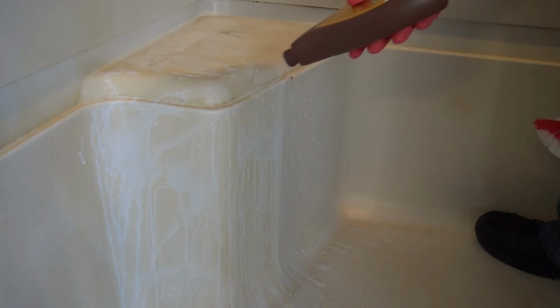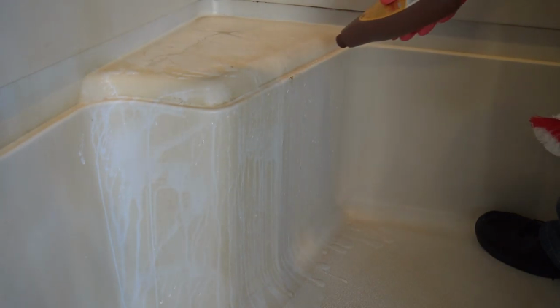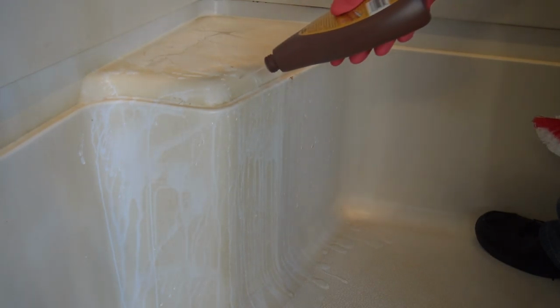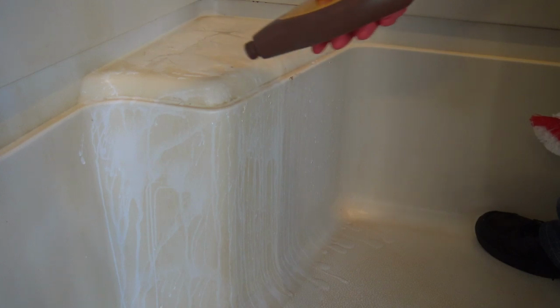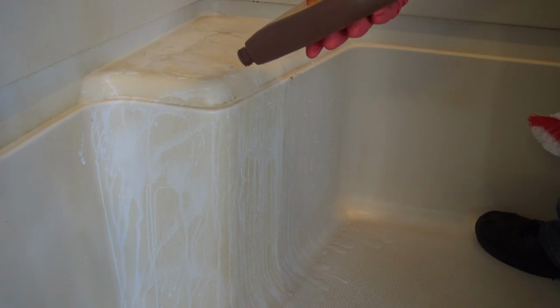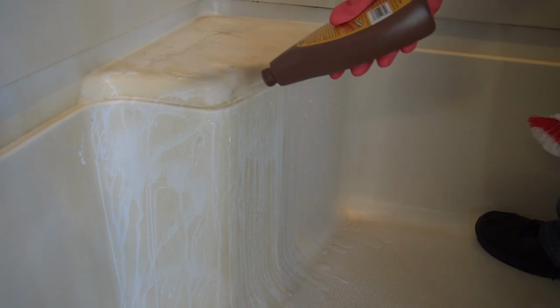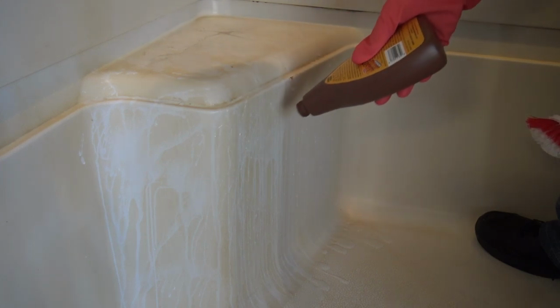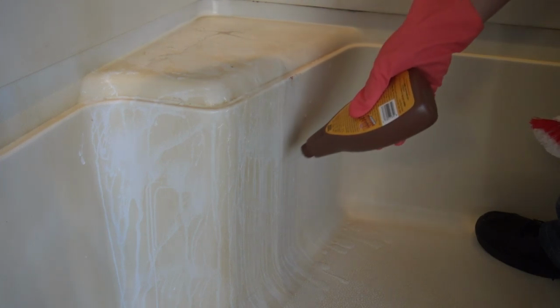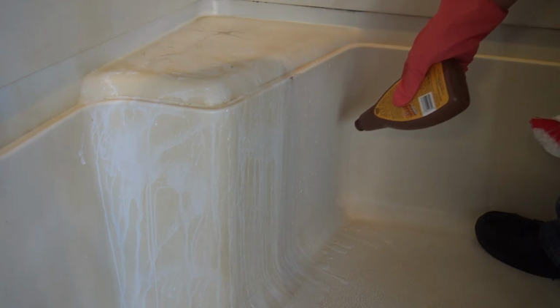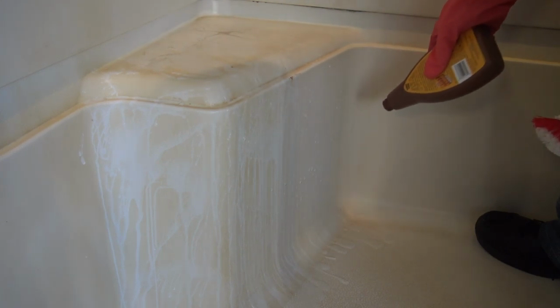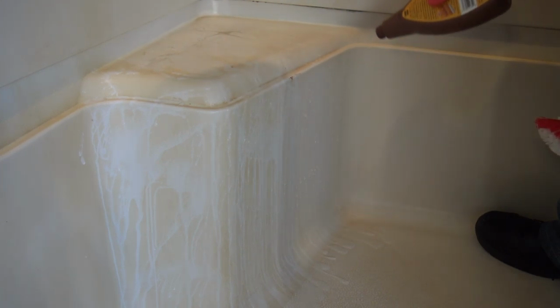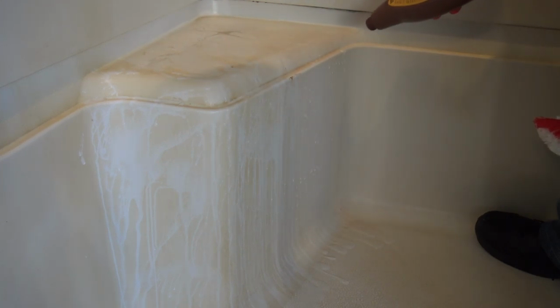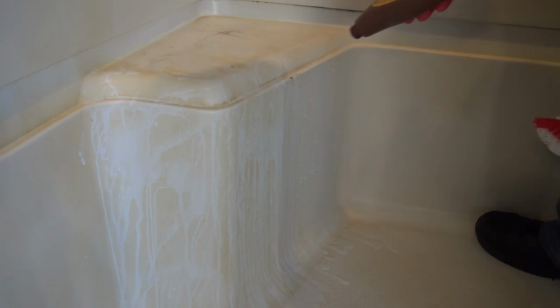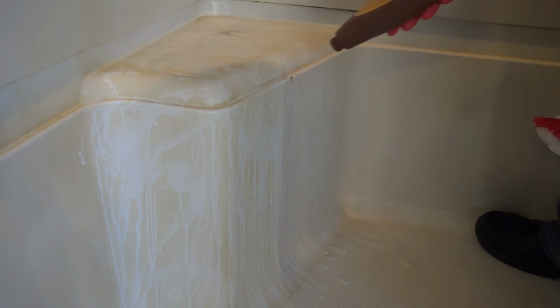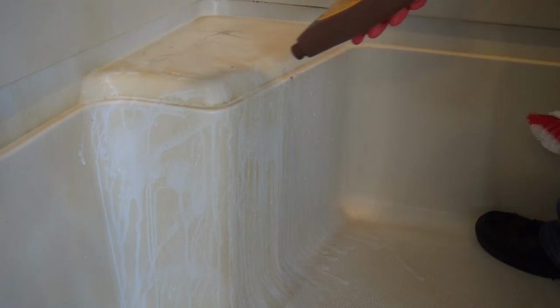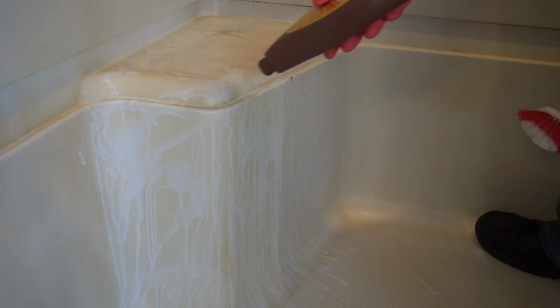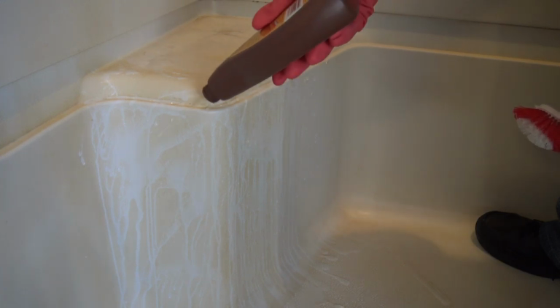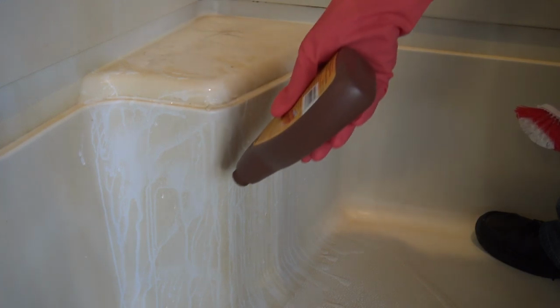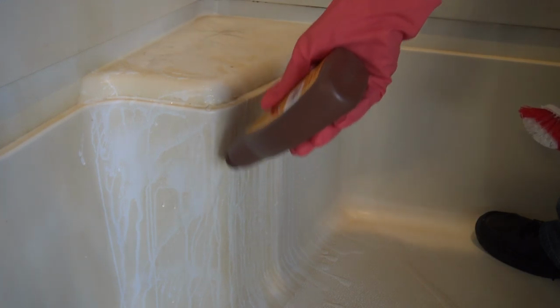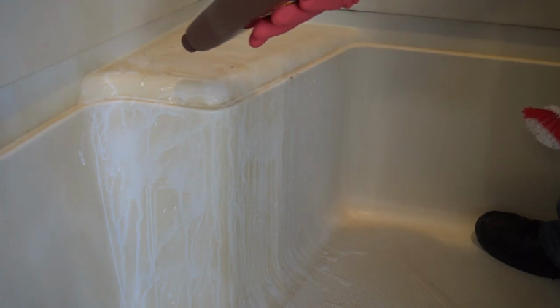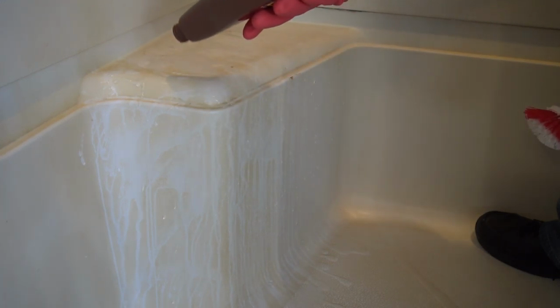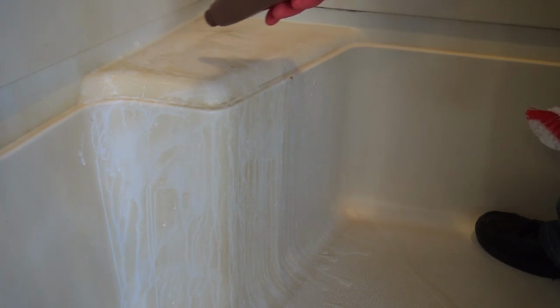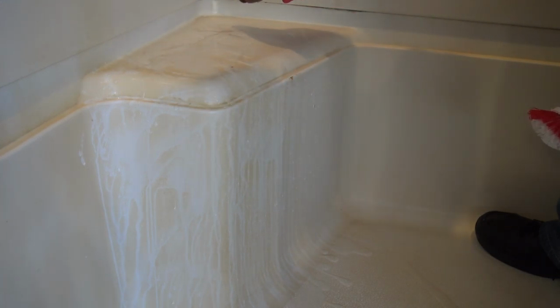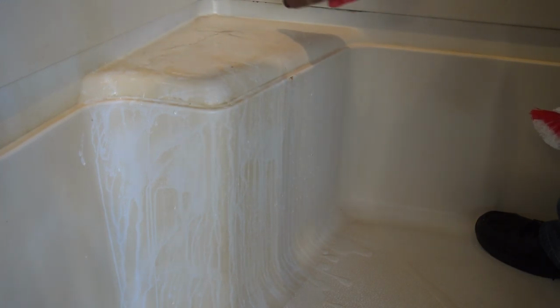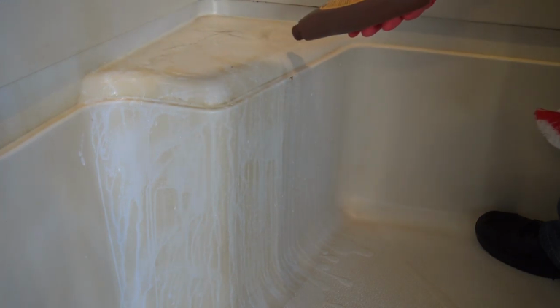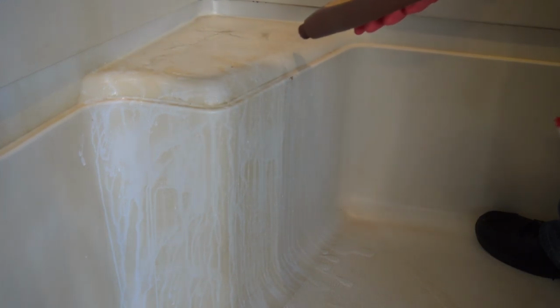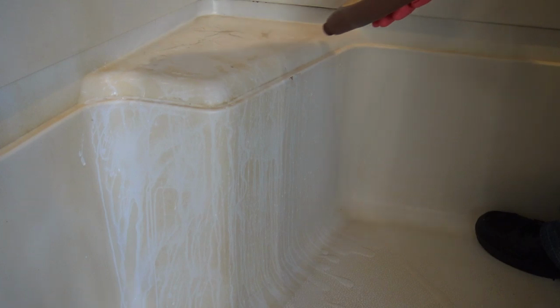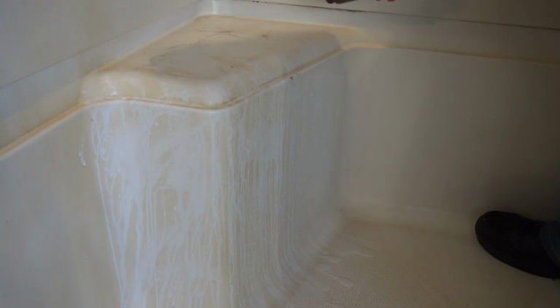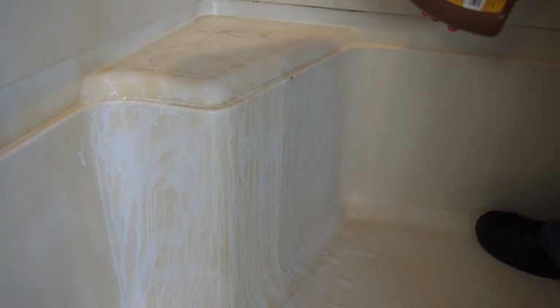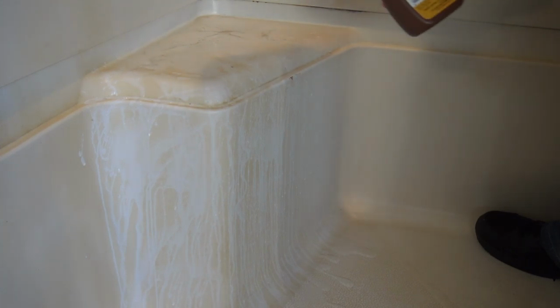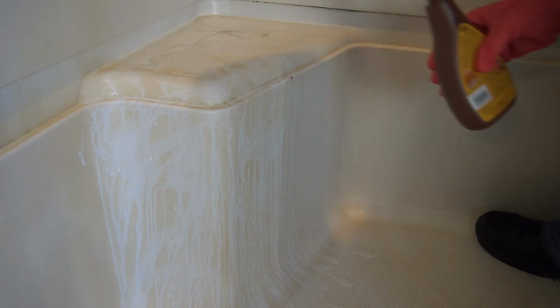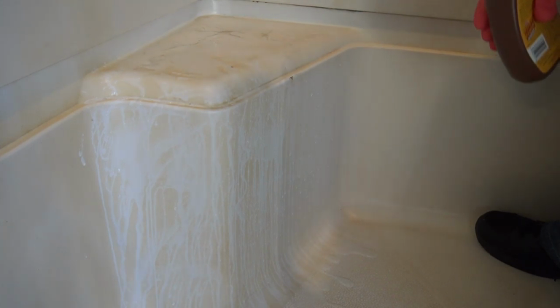Apply it real liberally, guys. Real liberally. Now just let that sit for a couple of minutes.